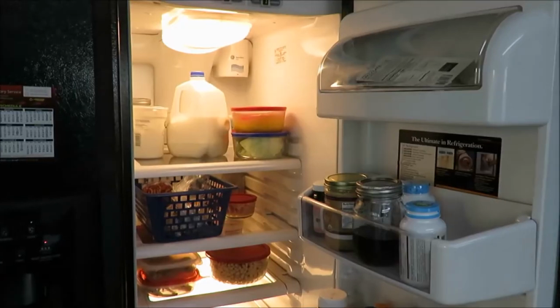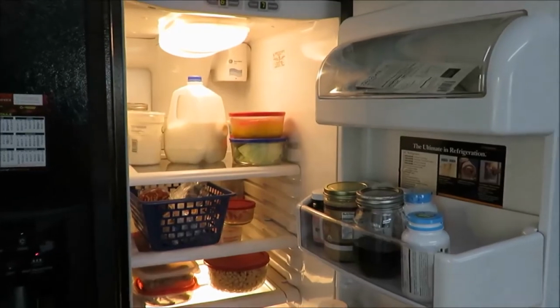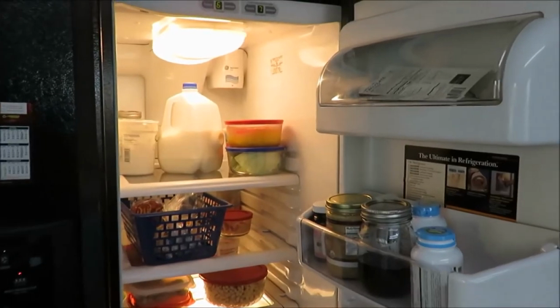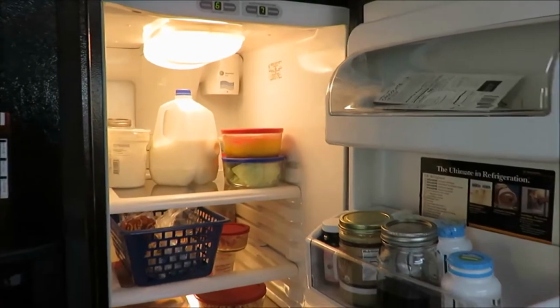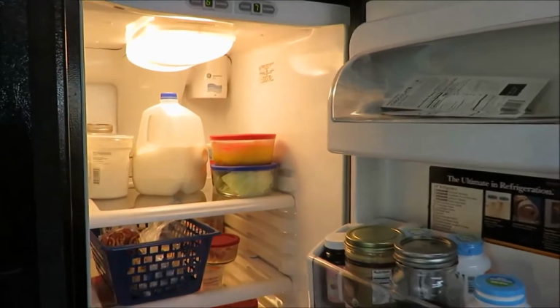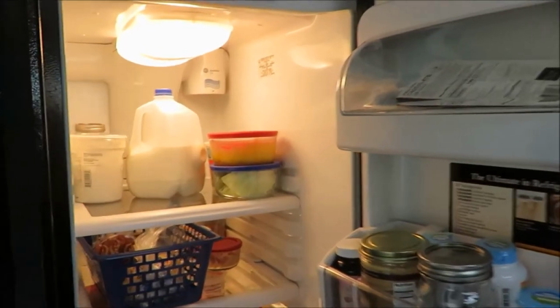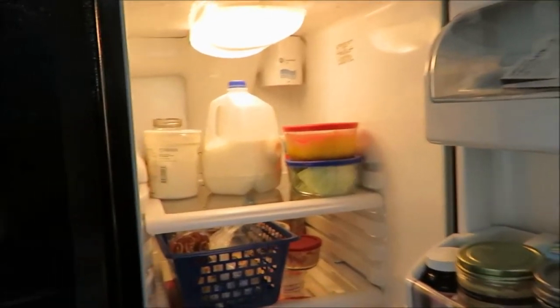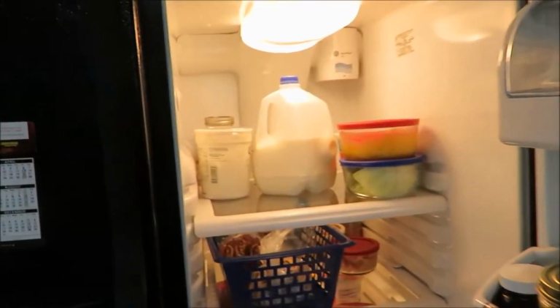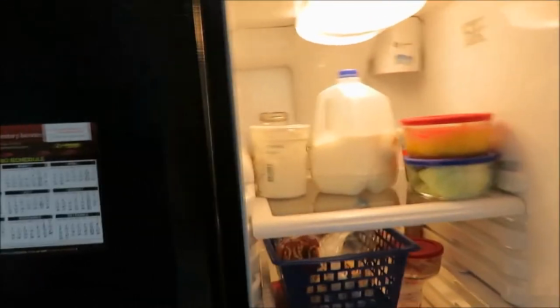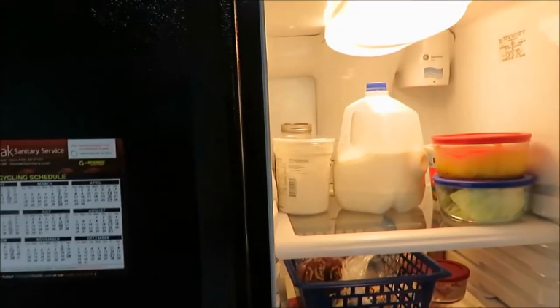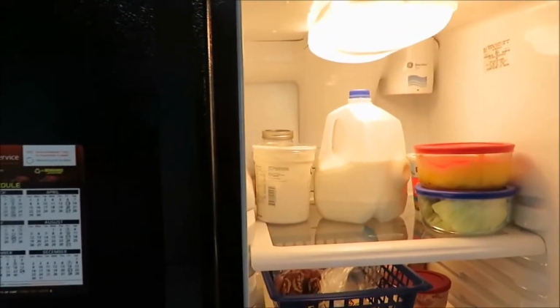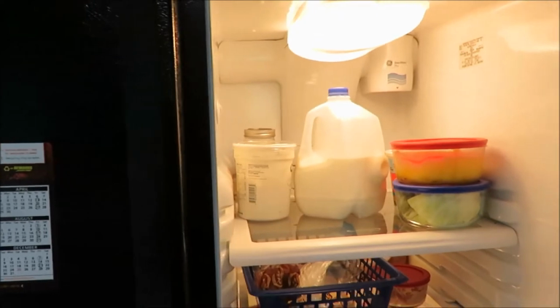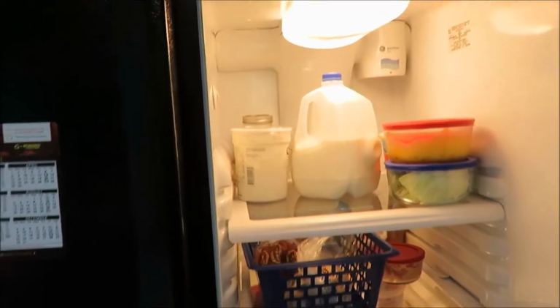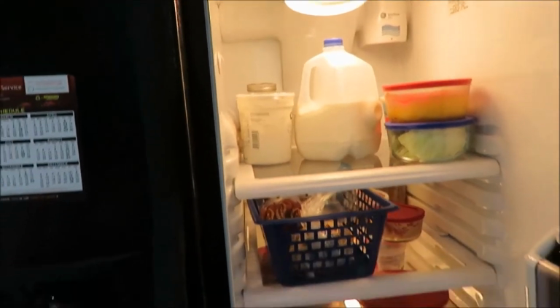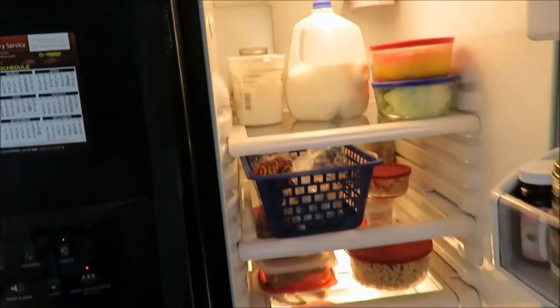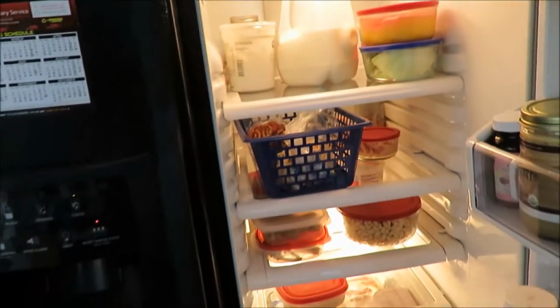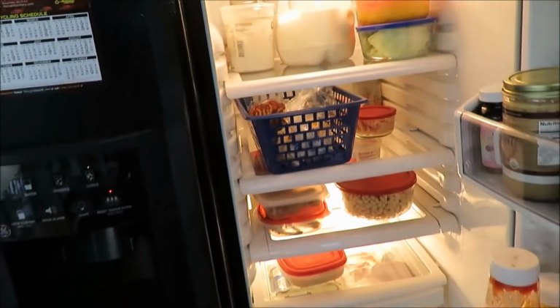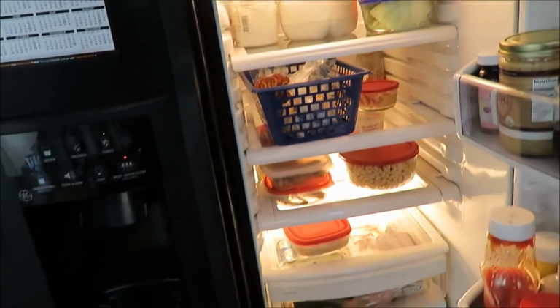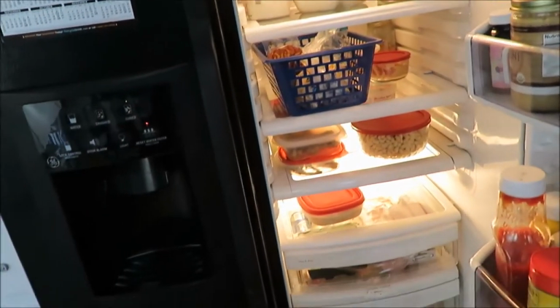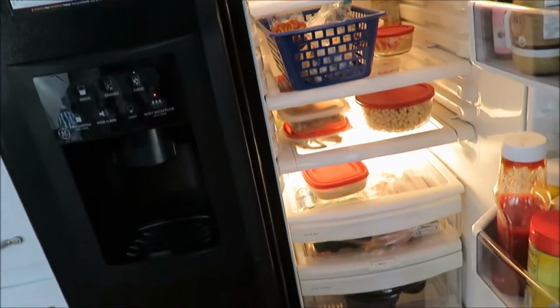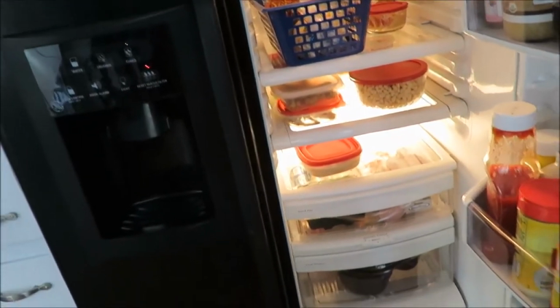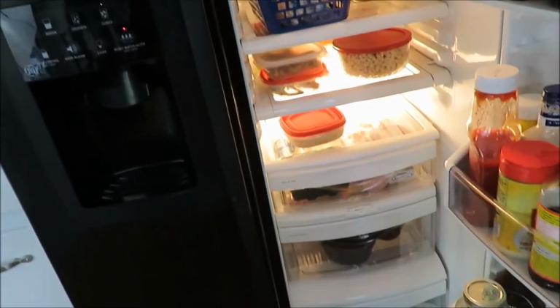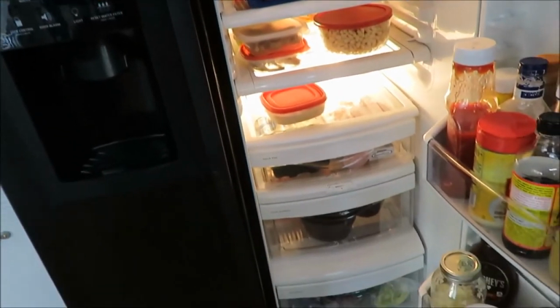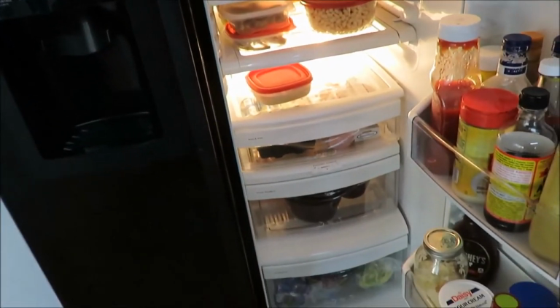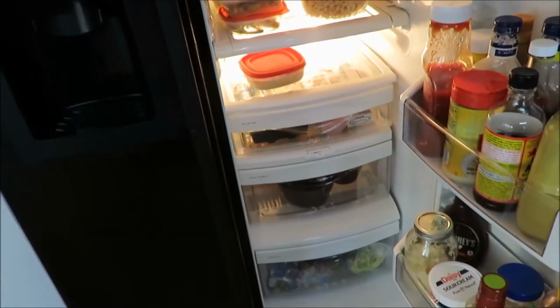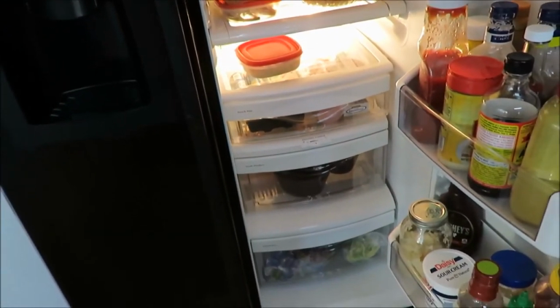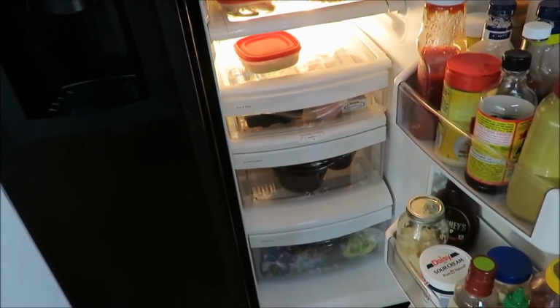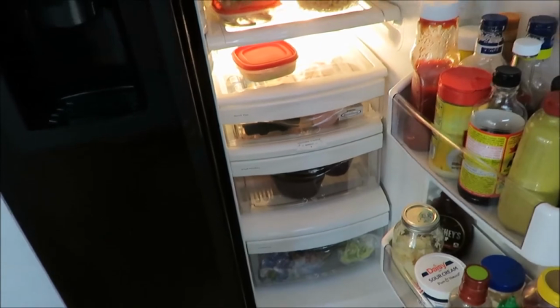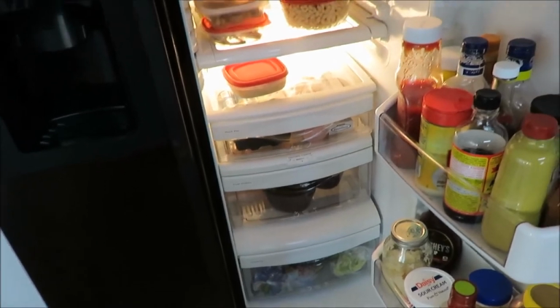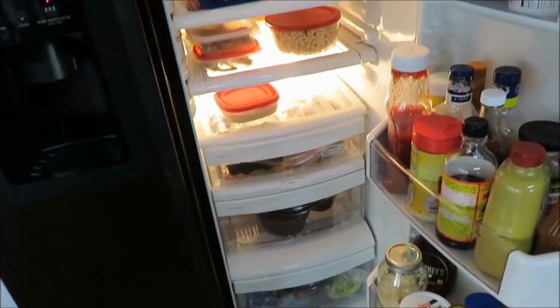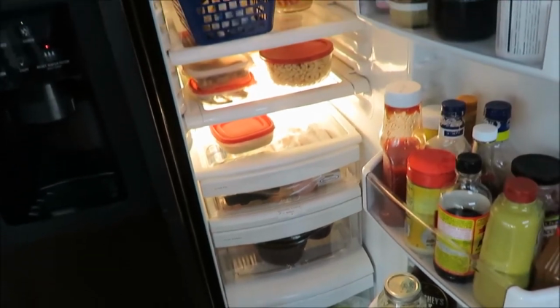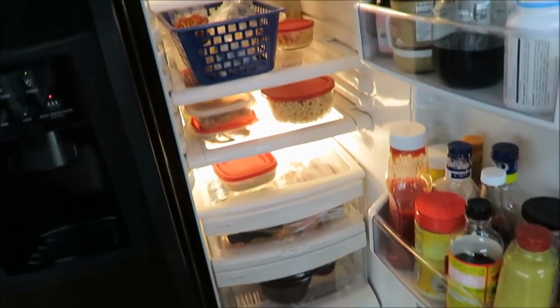So this is currently how it looks. It's a little more bare right now, so I thought it would be a perfect day to do a good old clean out and a reorganize.